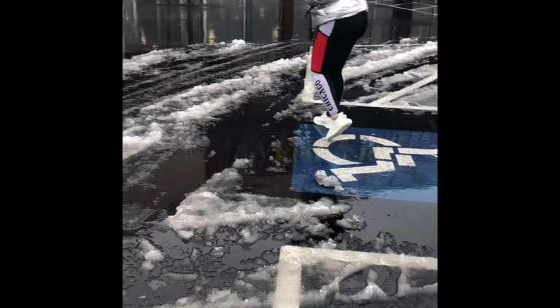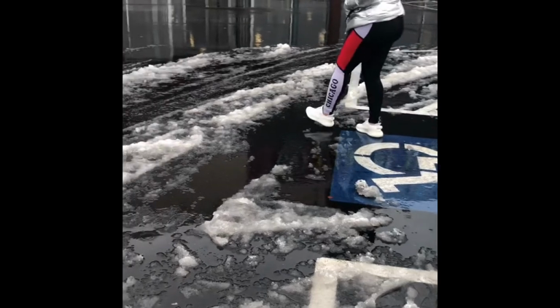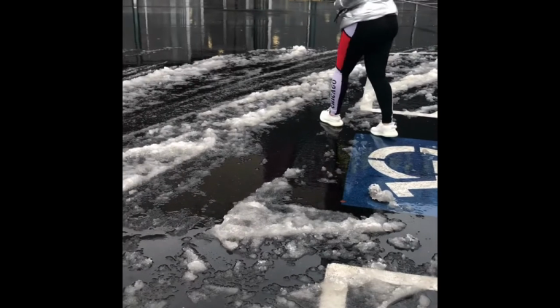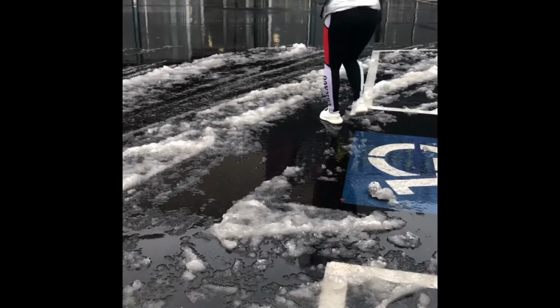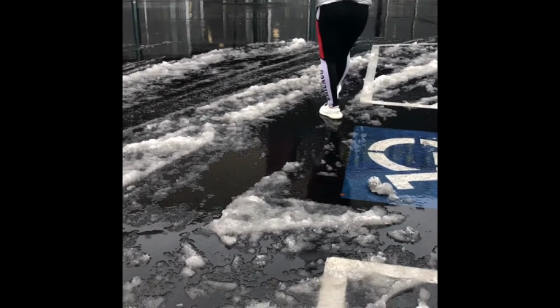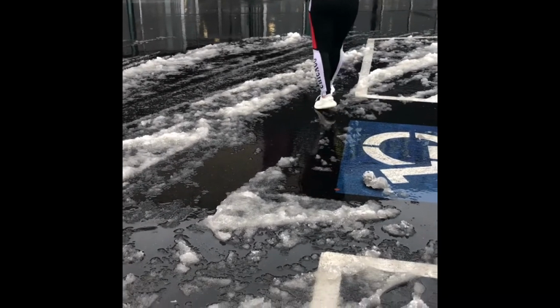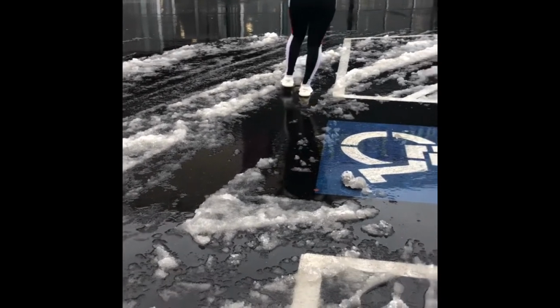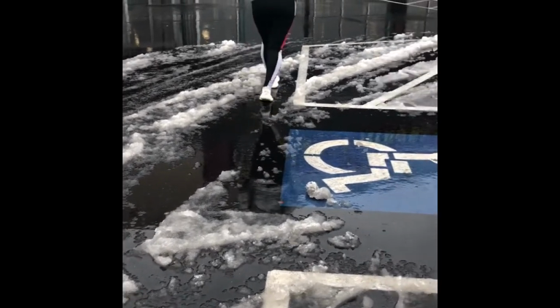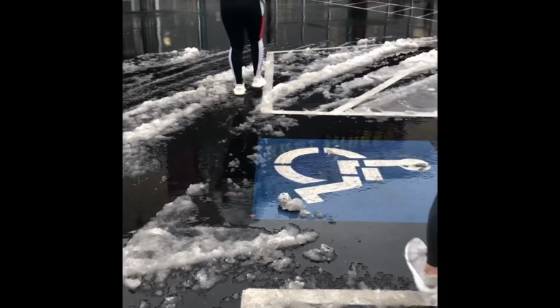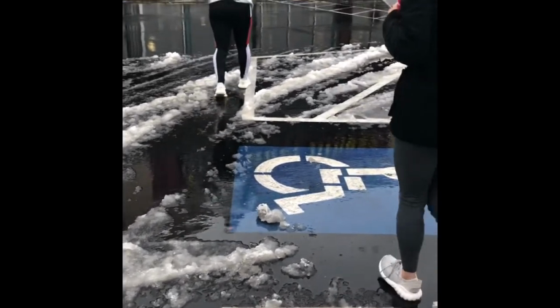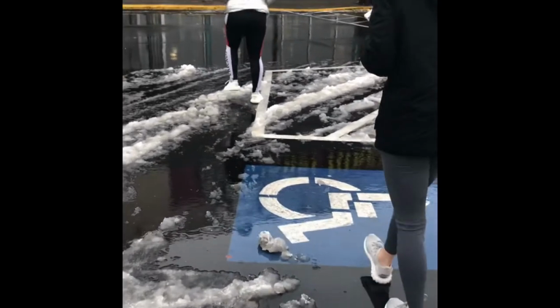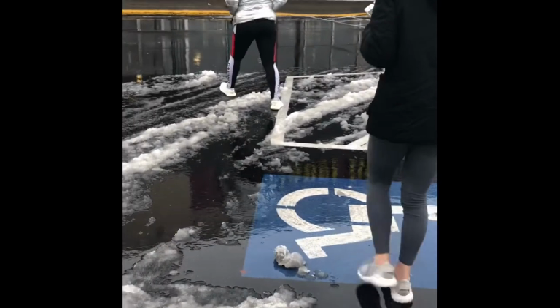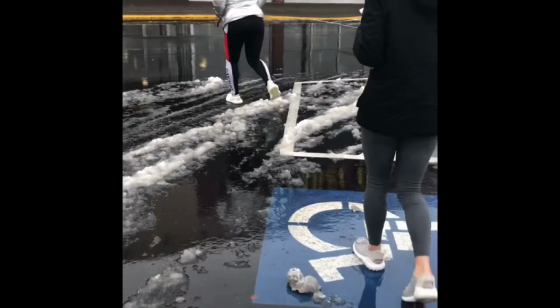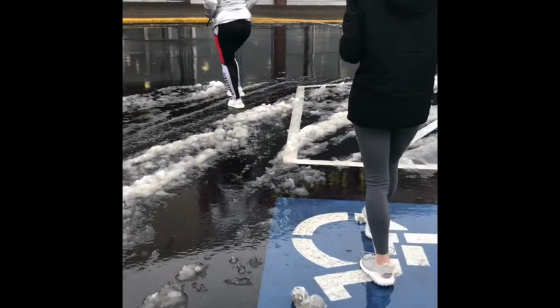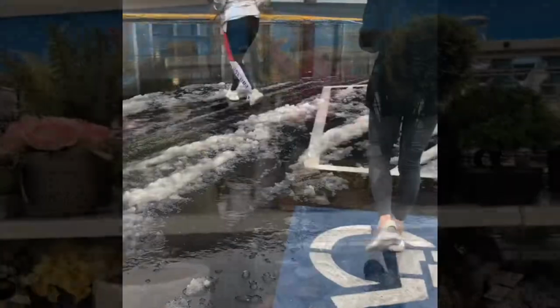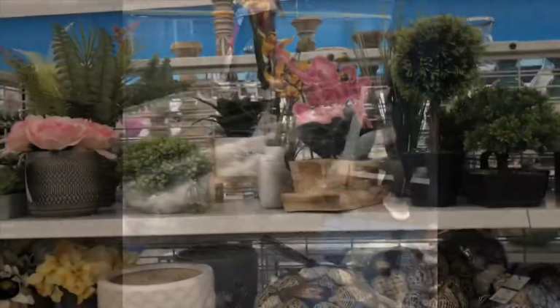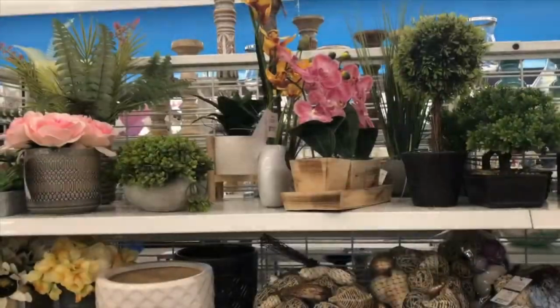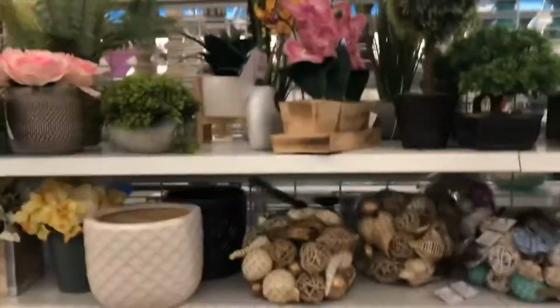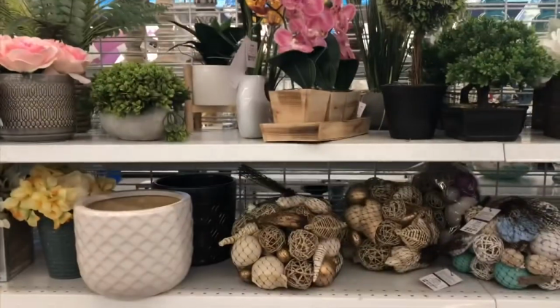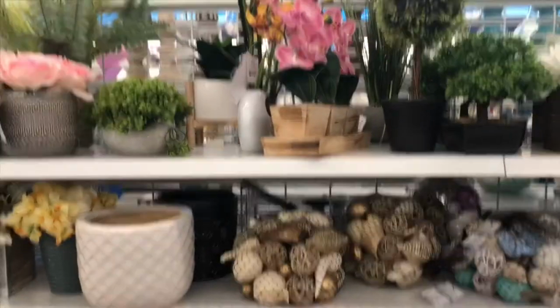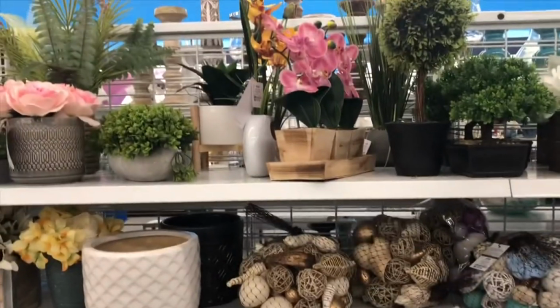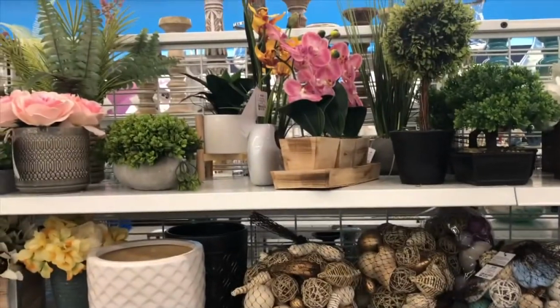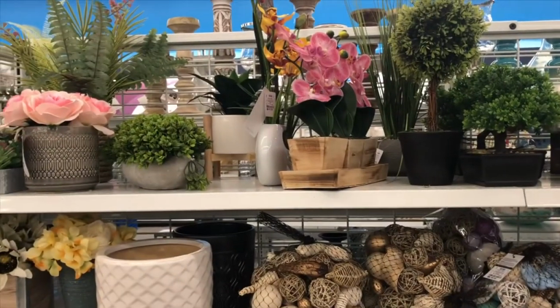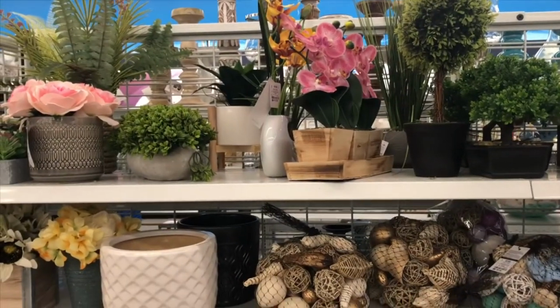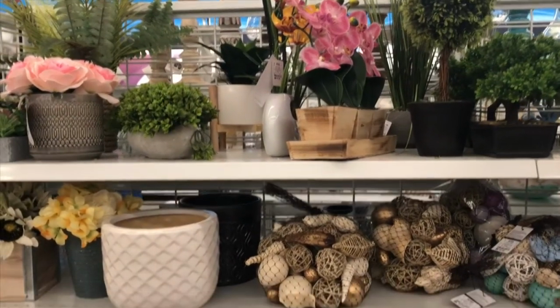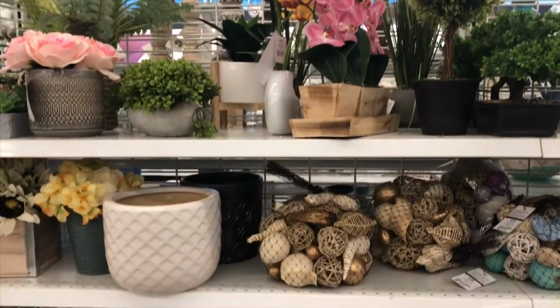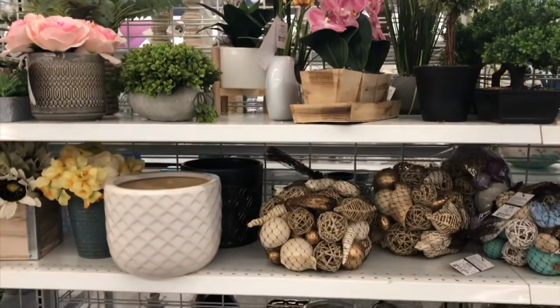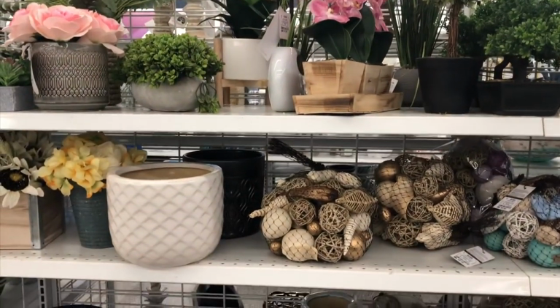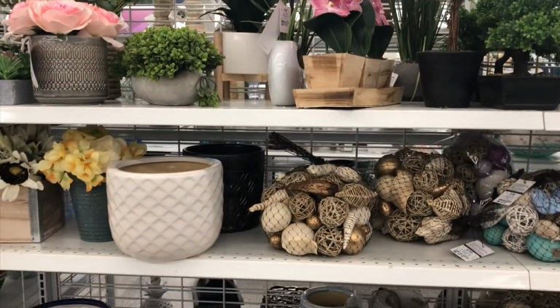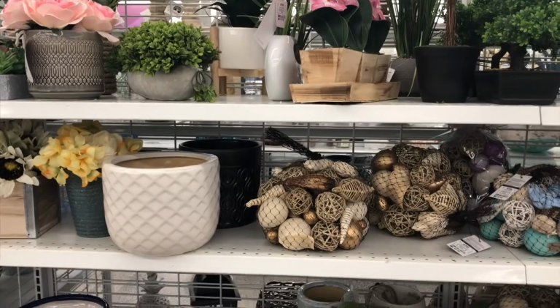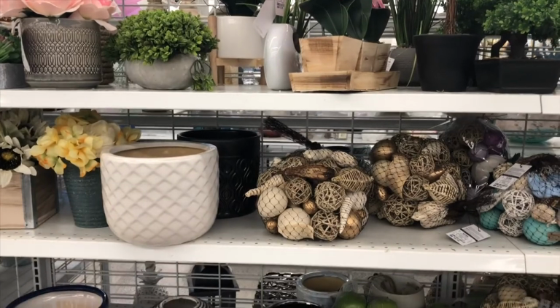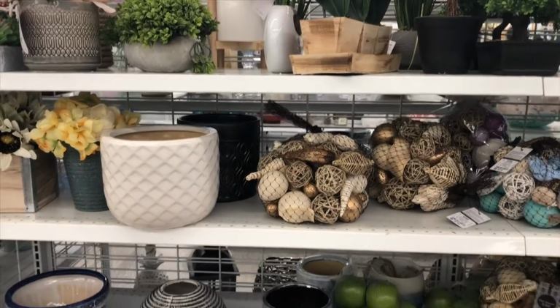Good morning, how's everyone doing? It's Charlene. We were having a snowstorm the other day, so I got to go to Ross. I'm going to show you what I picked up.